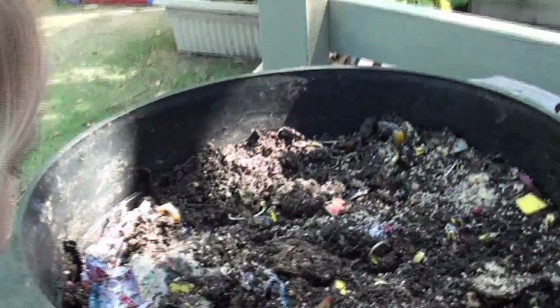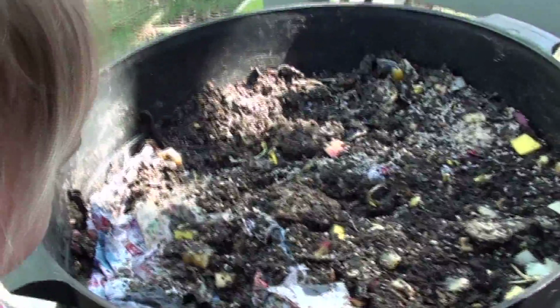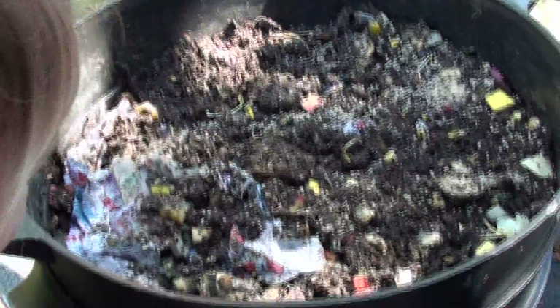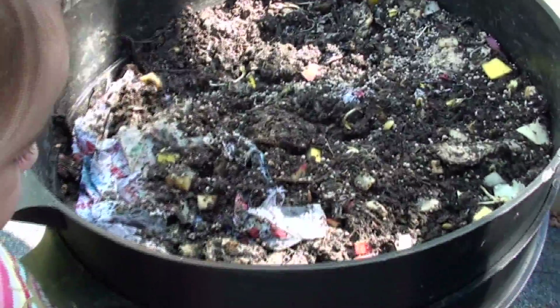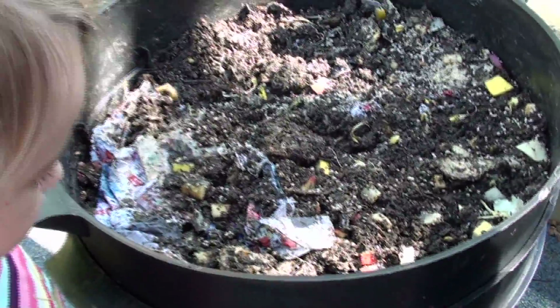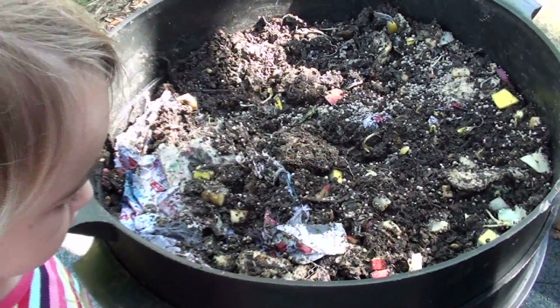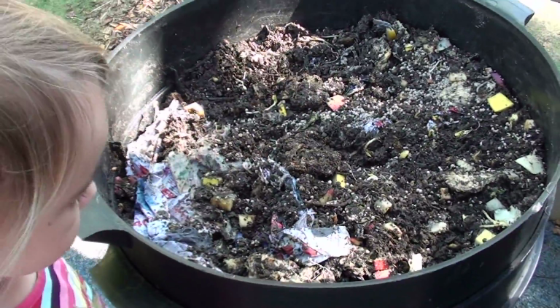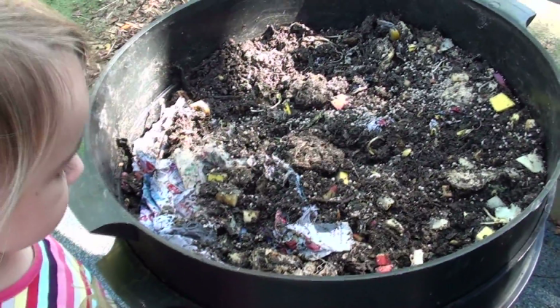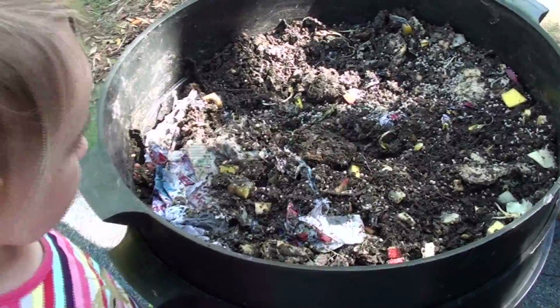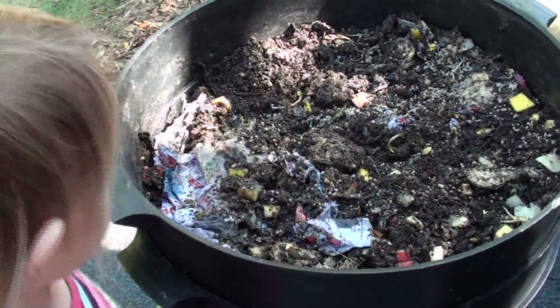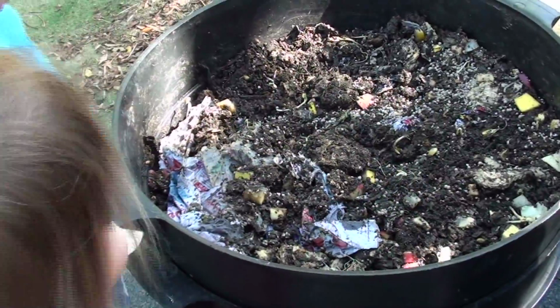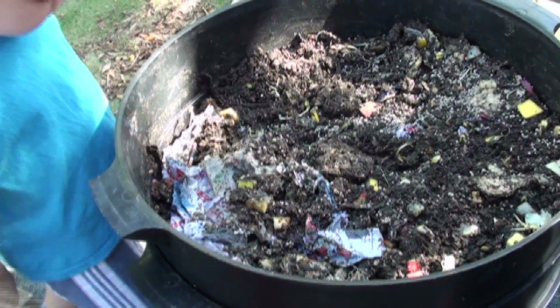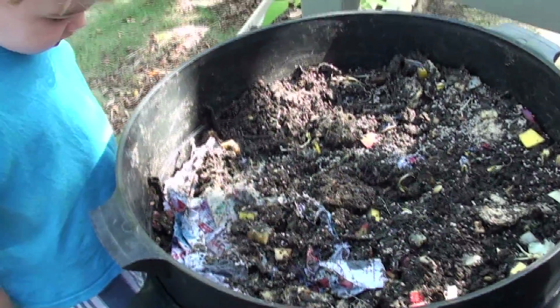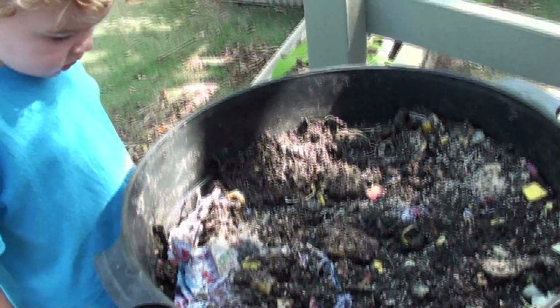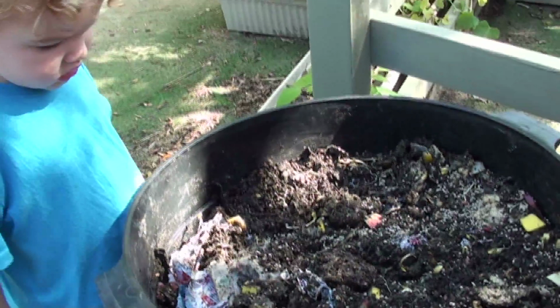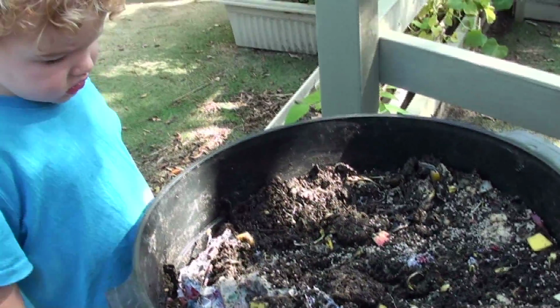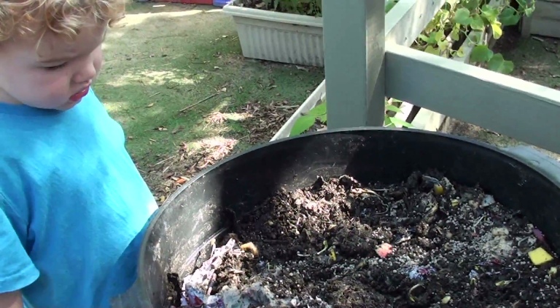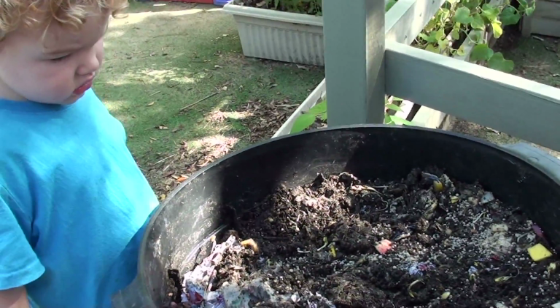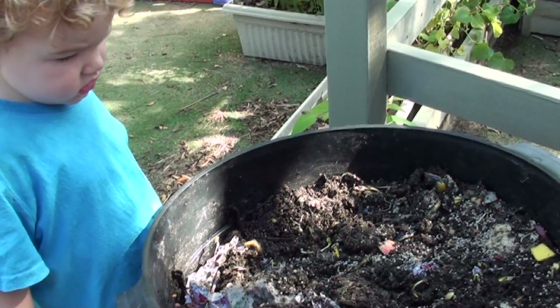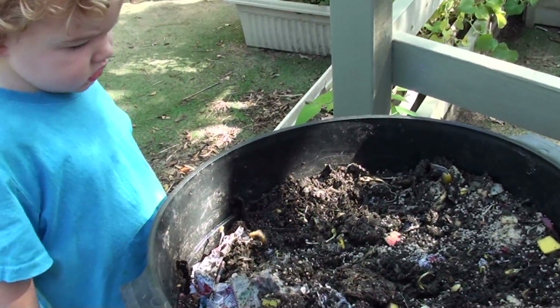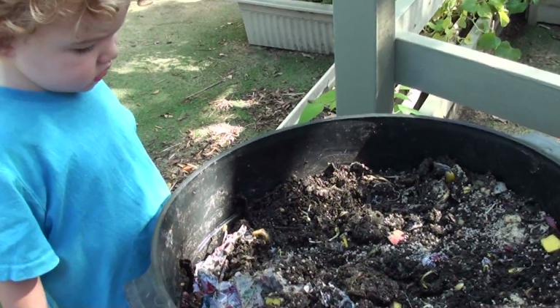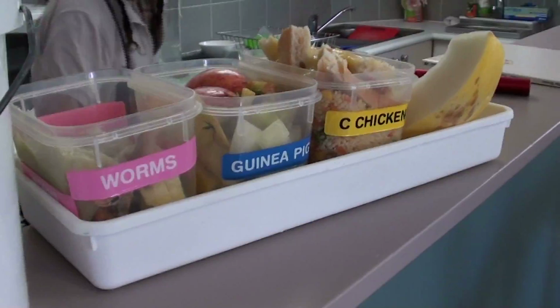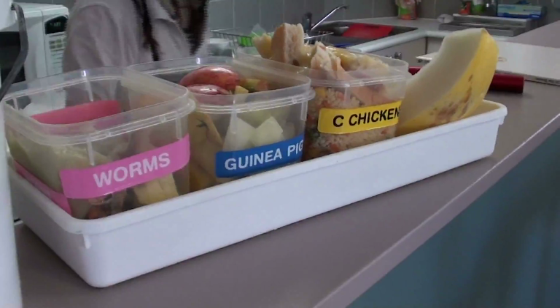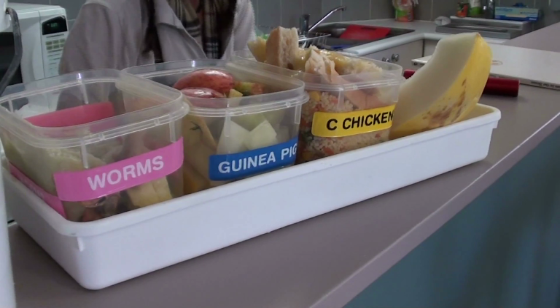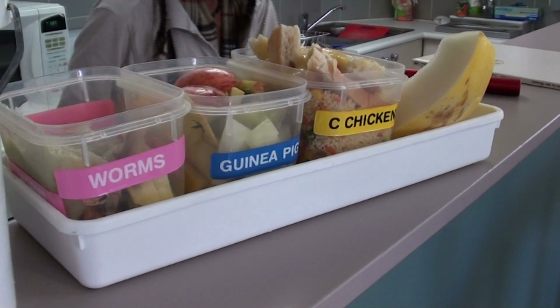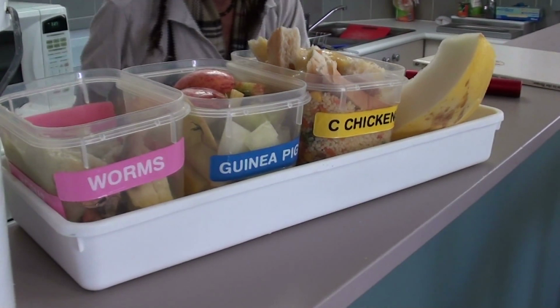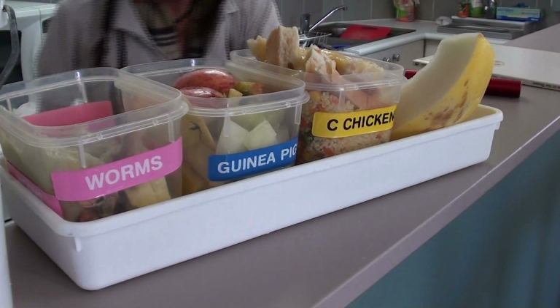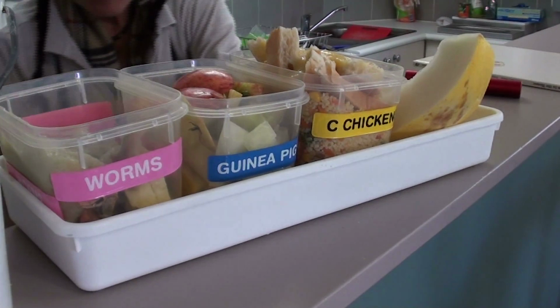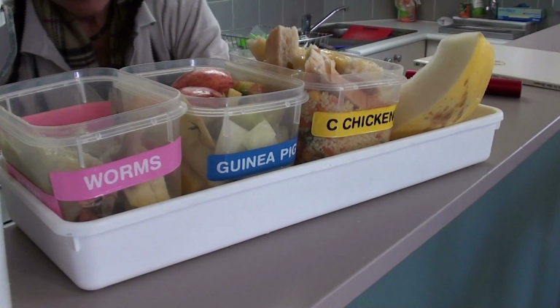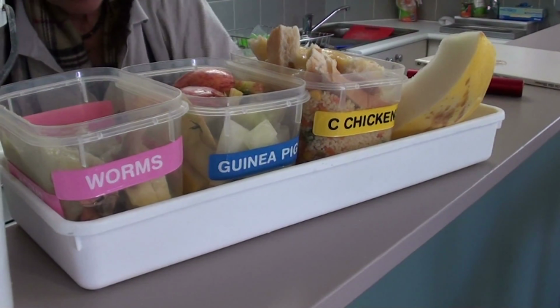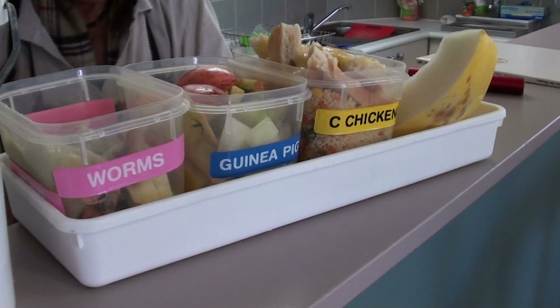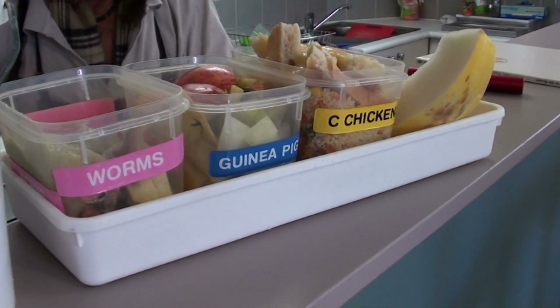Worms can consume an amazing amount of food, so we always give them plenty to eat. Giving our worms any wood or meat attracts pests, so we try and avoid mixing up our scraps after lunch.